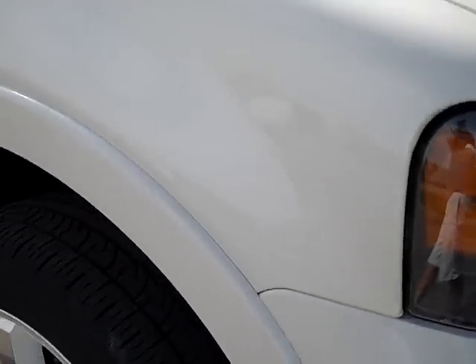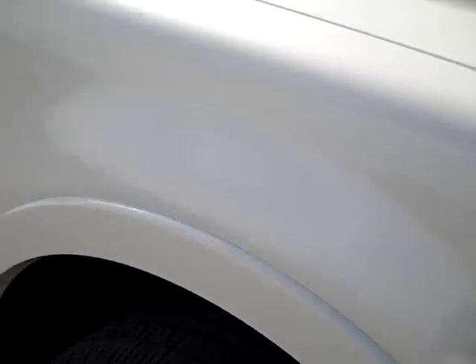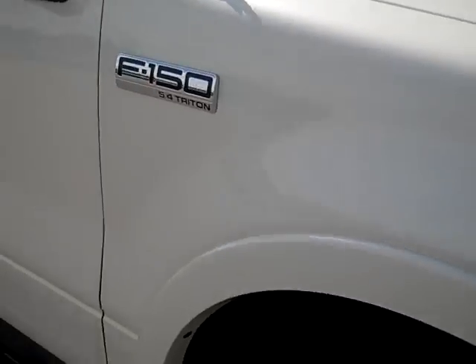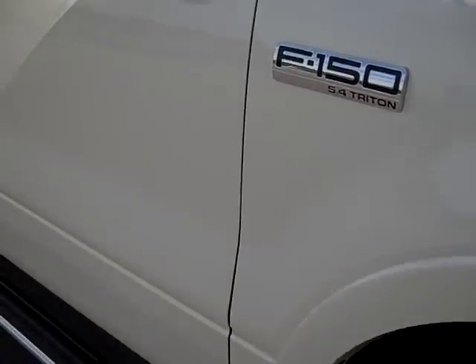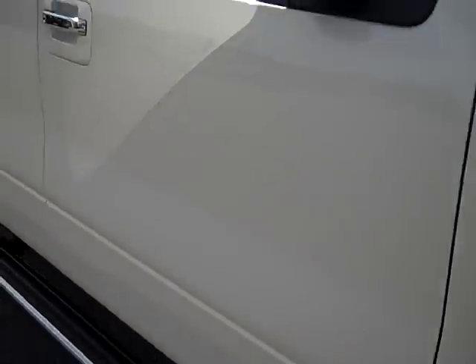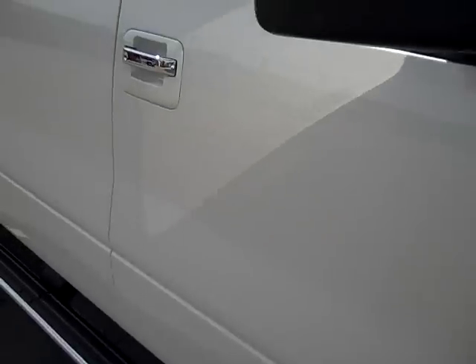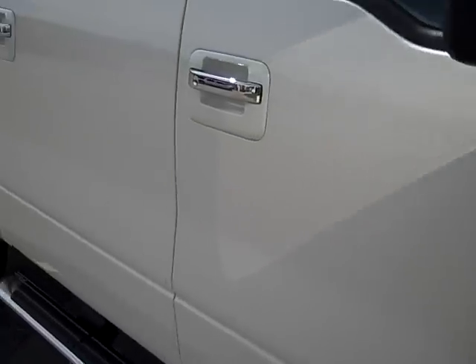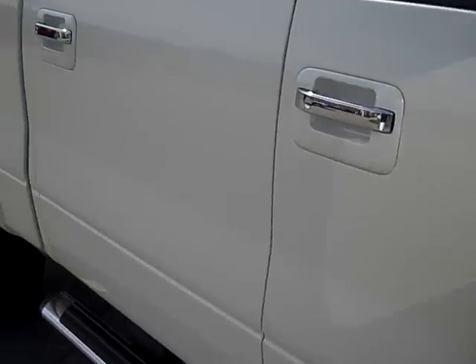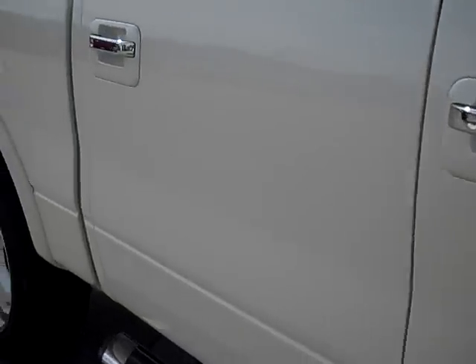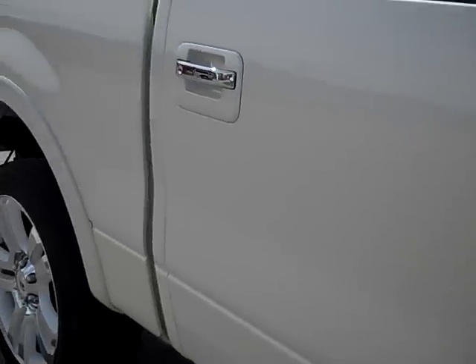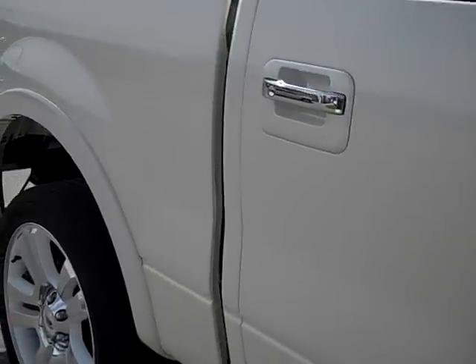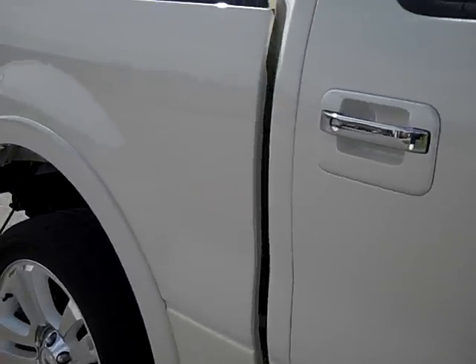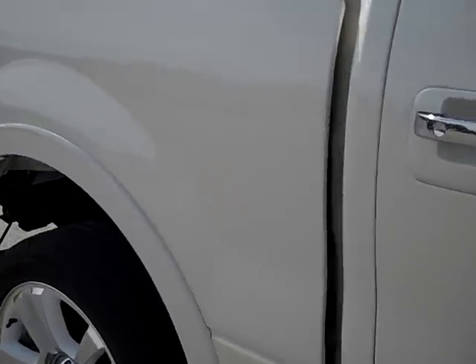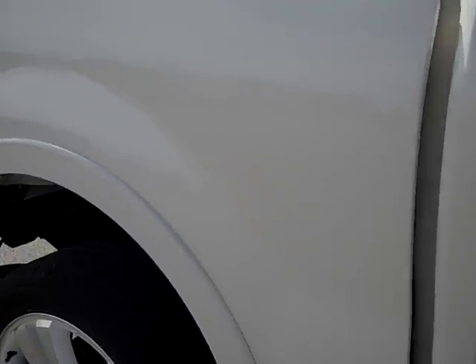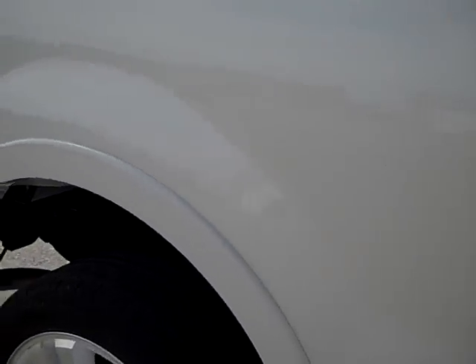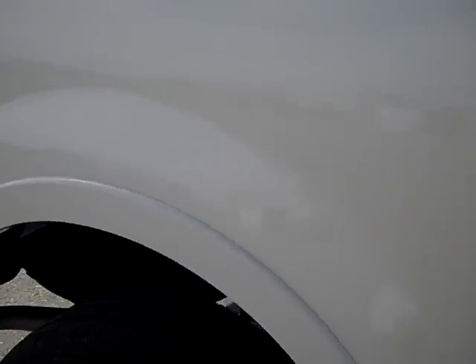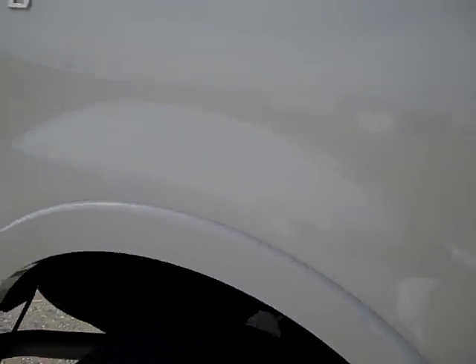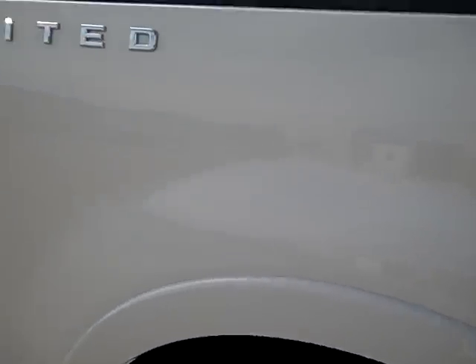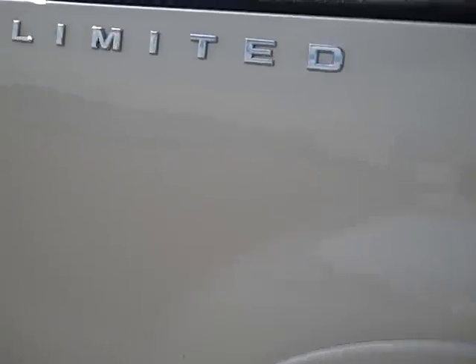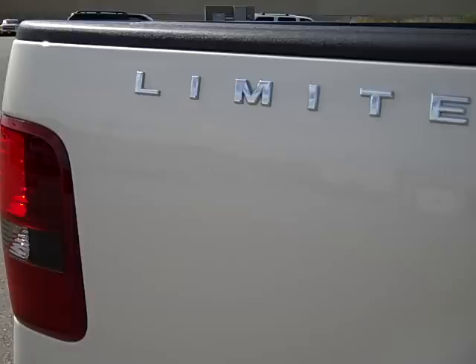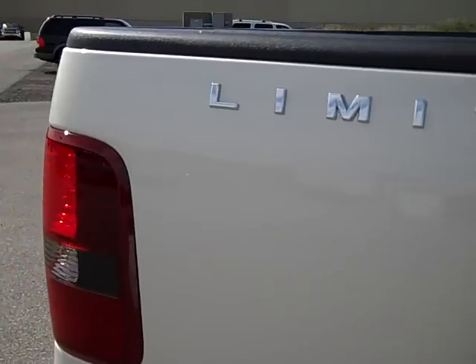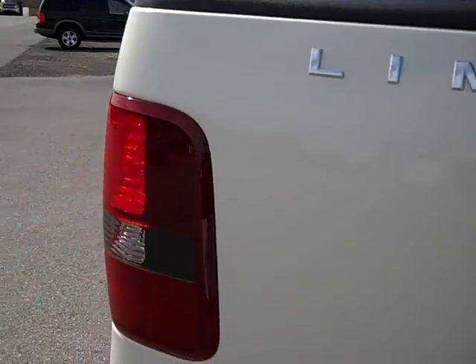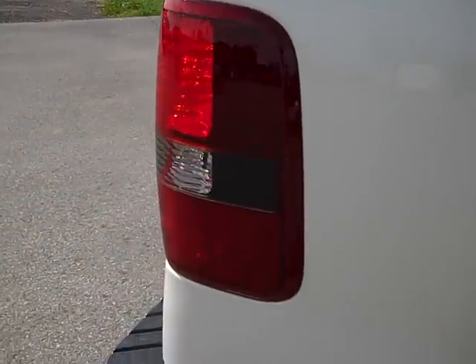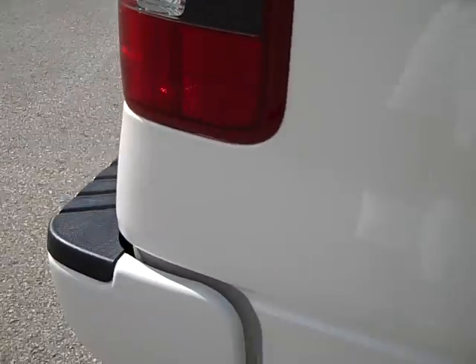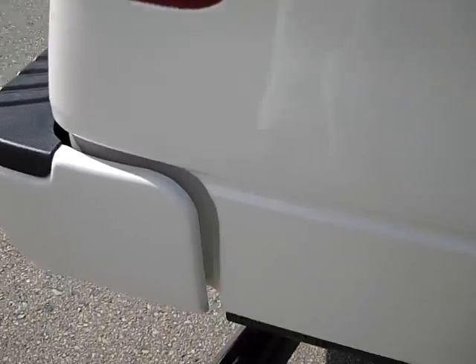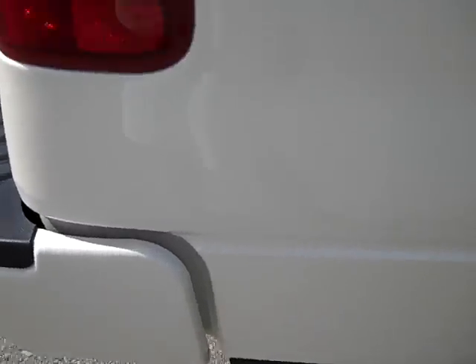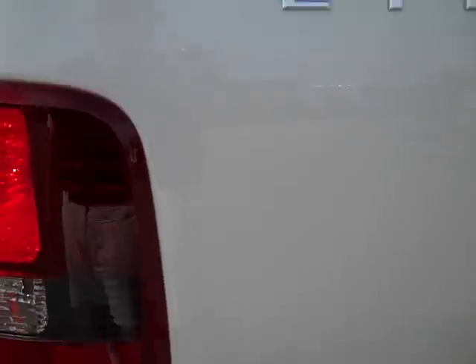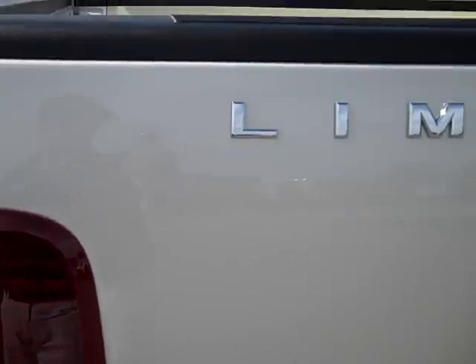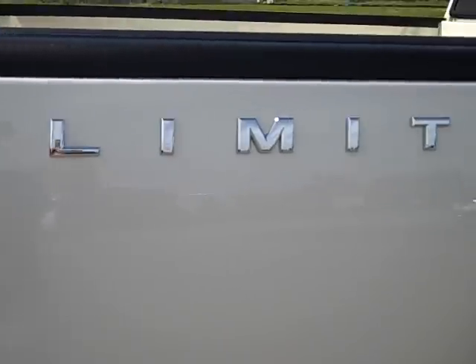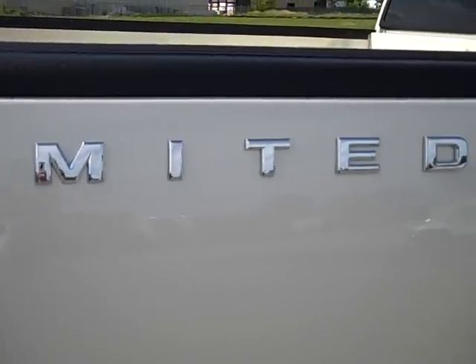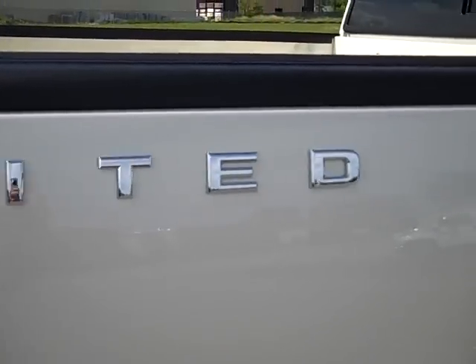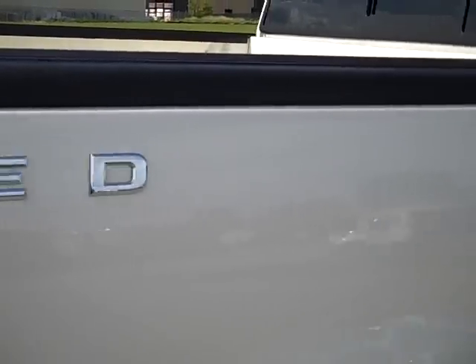As you go down this side of the truck, you can see just how glass-like the paint is, how clean the body is. Look at that nice Limited badging.